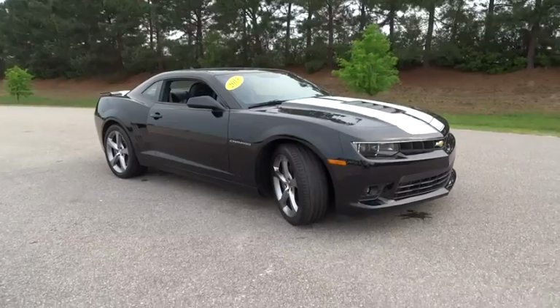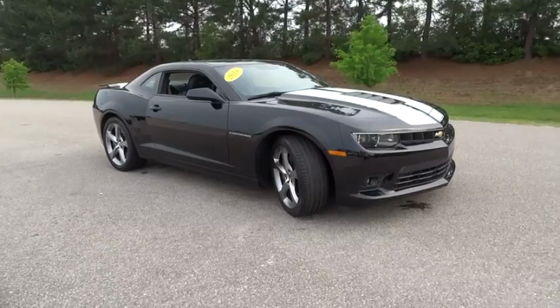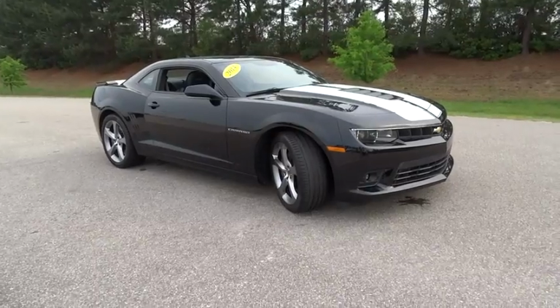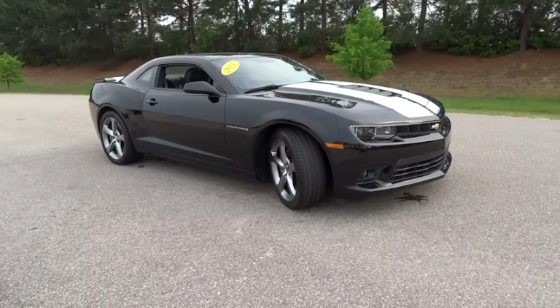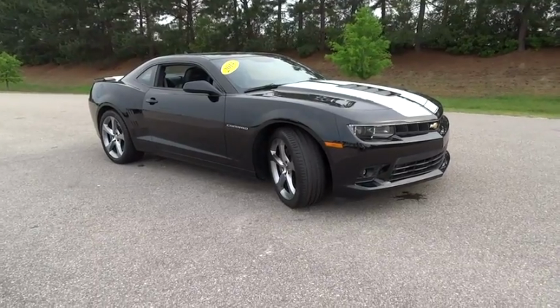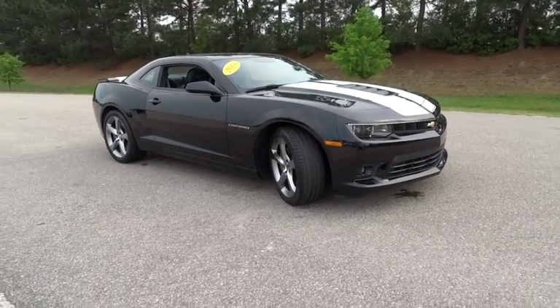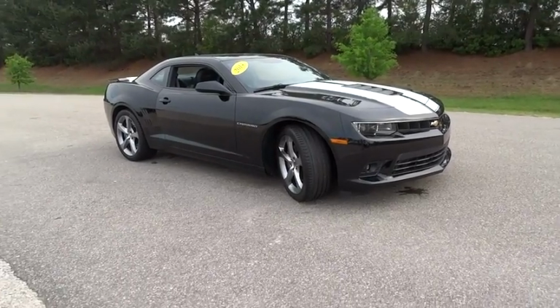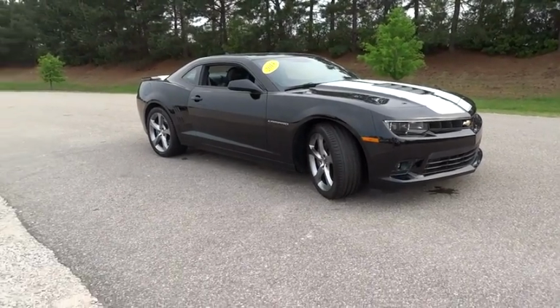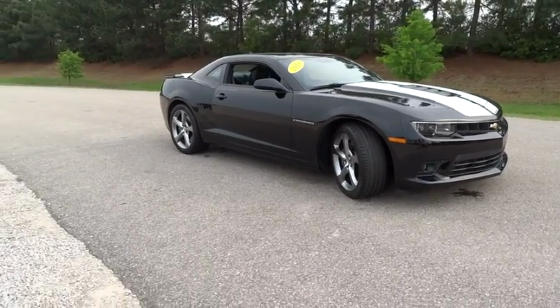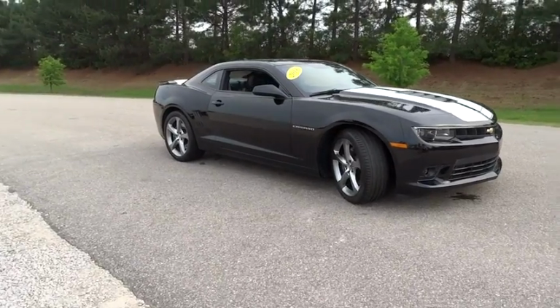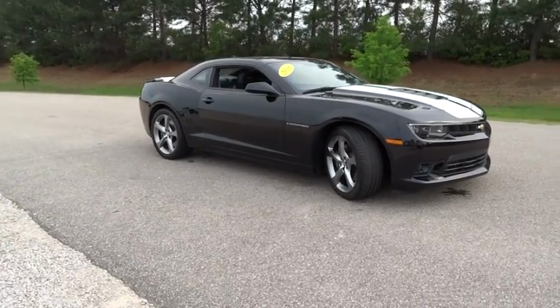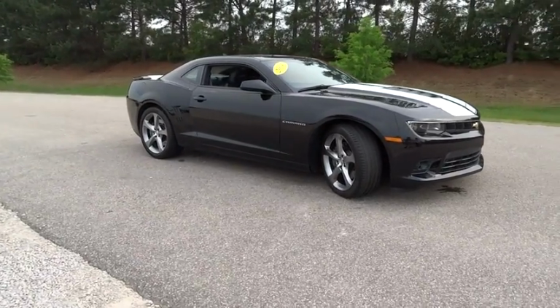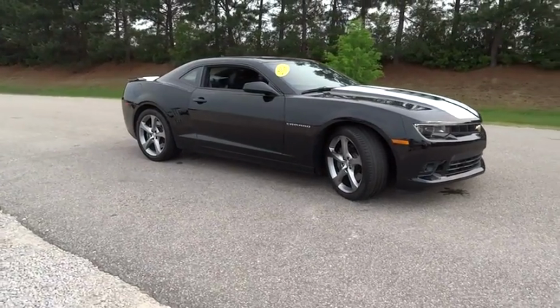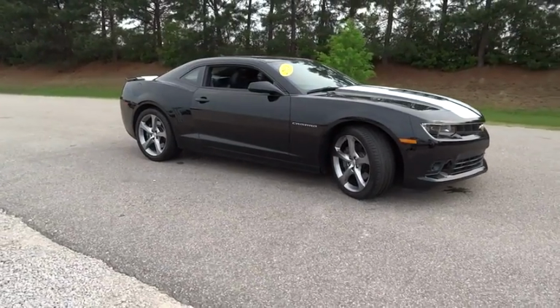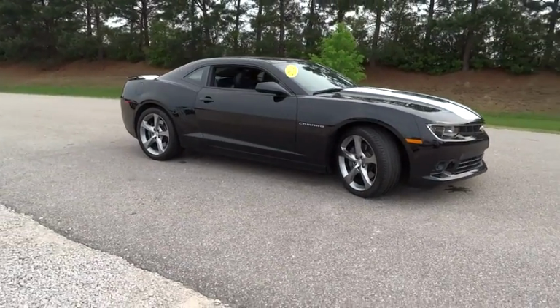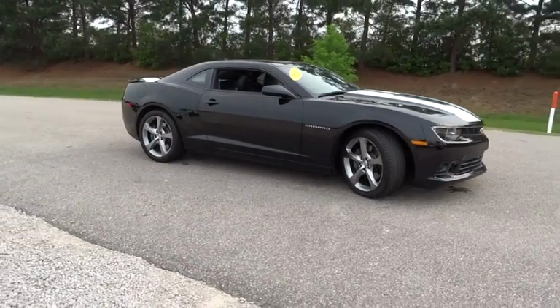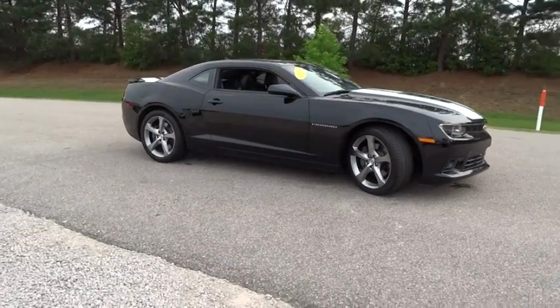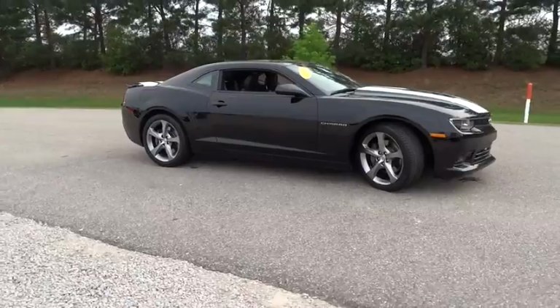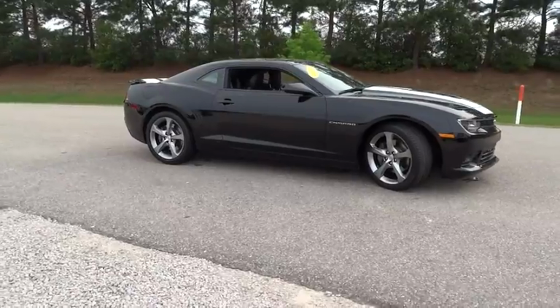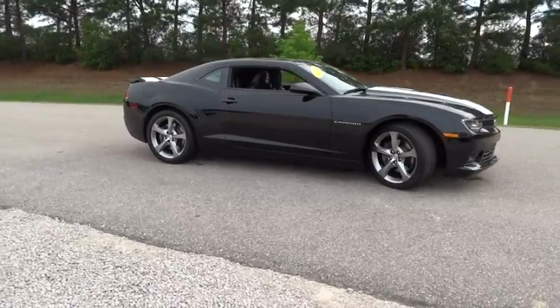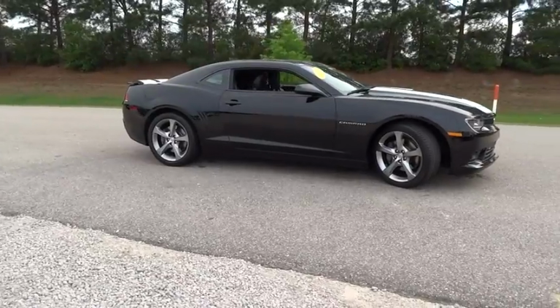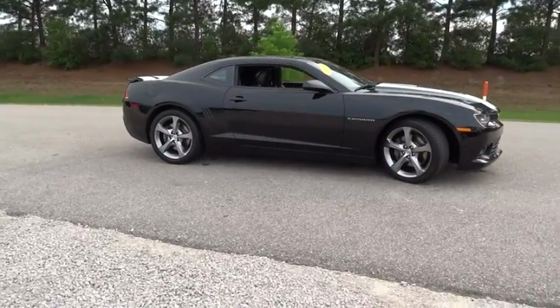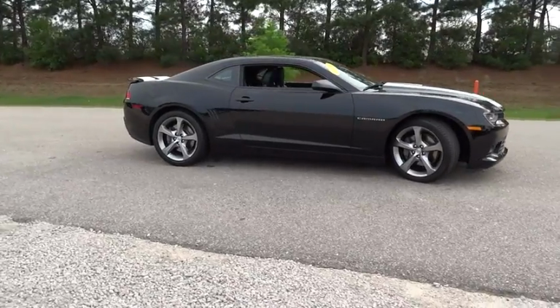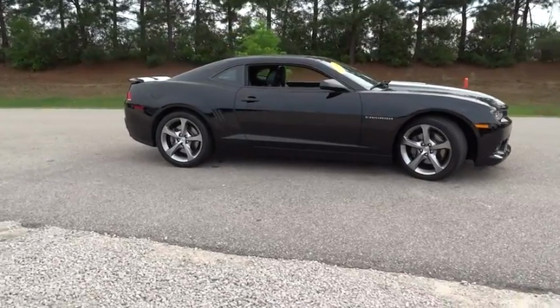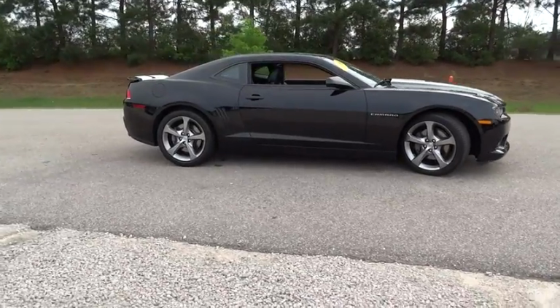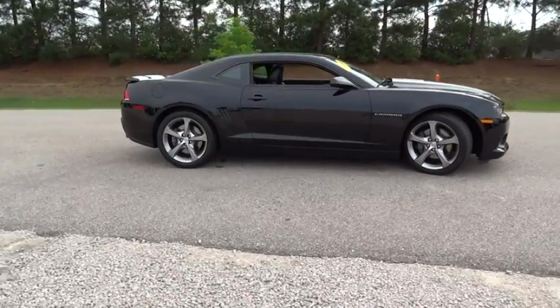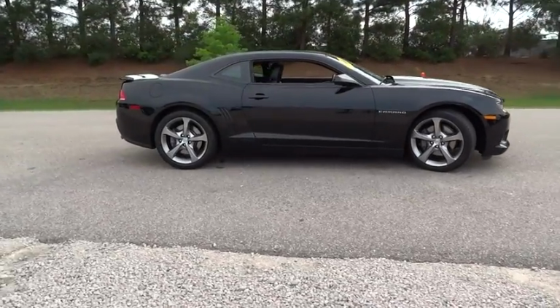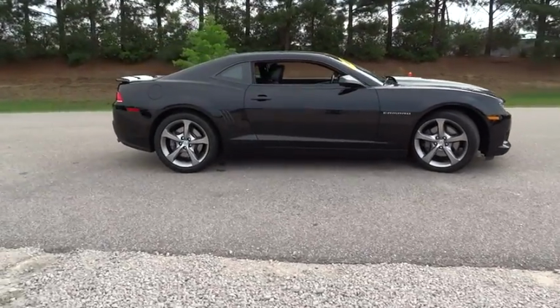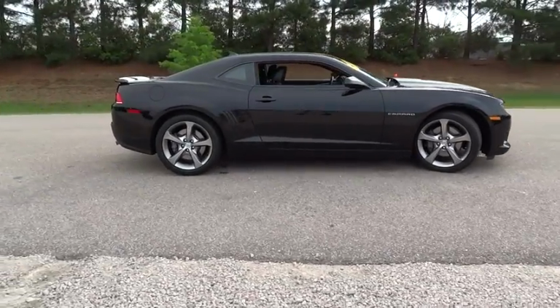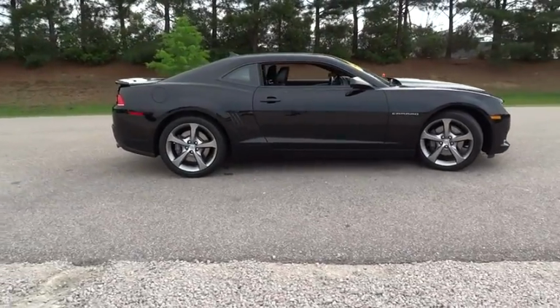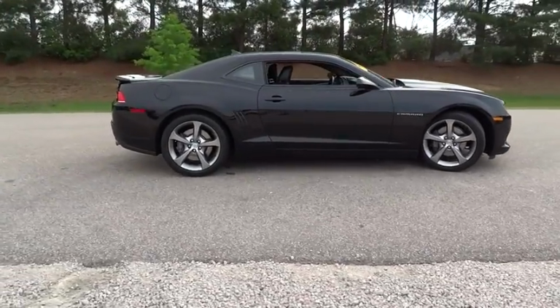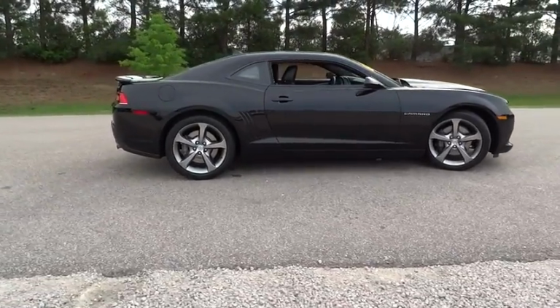The 2010 Honda Accord. Ingeniously simple, yet overflowing with luxury and technological creativity. All that and more in the Accord.